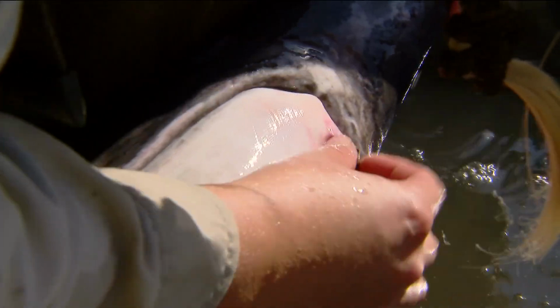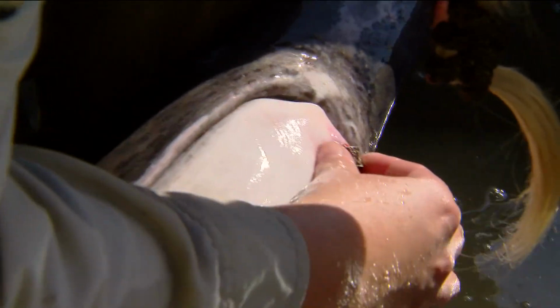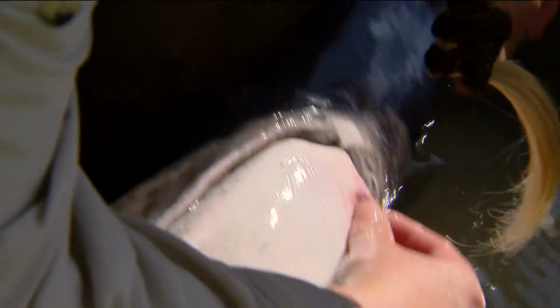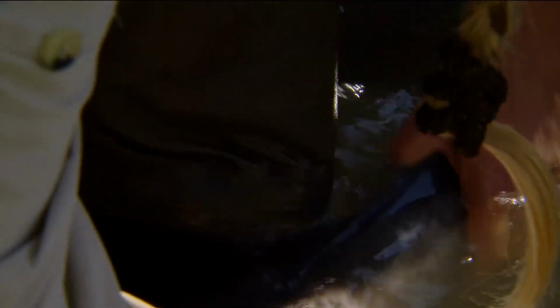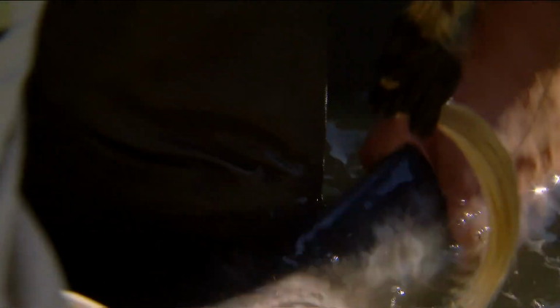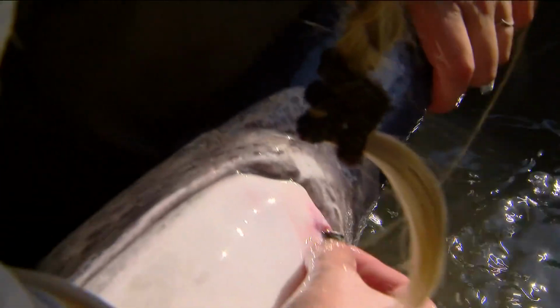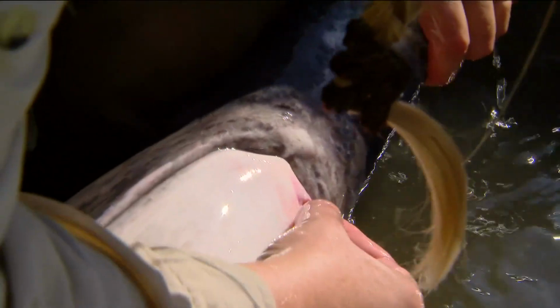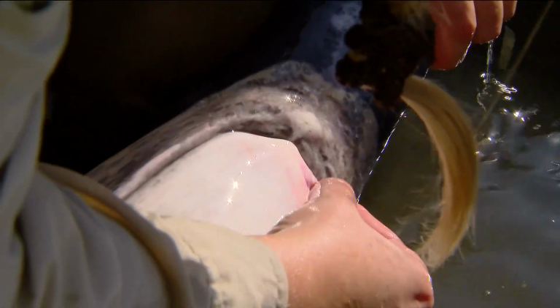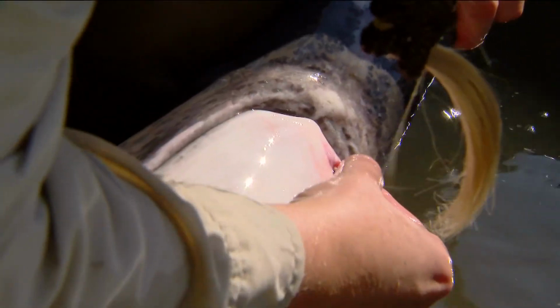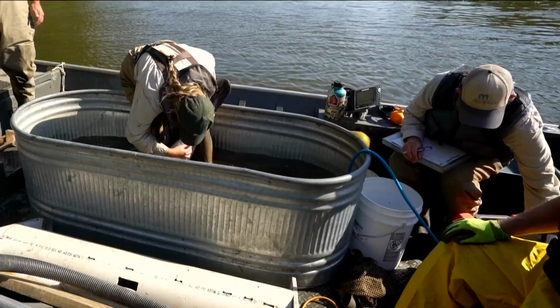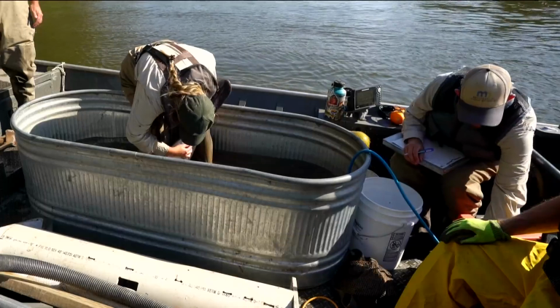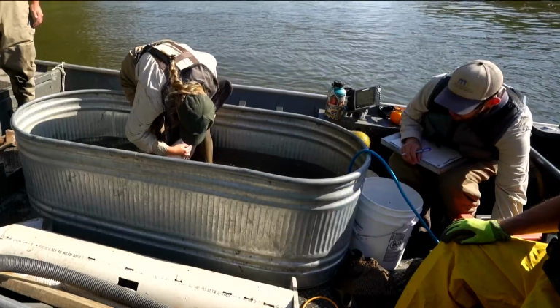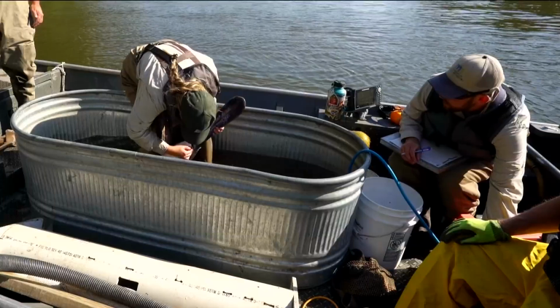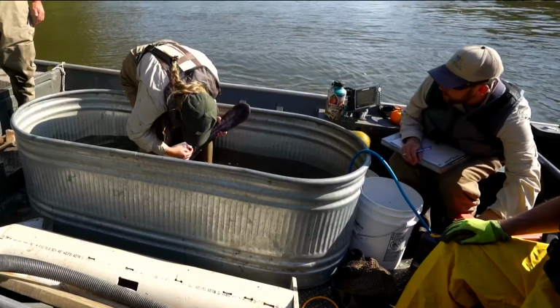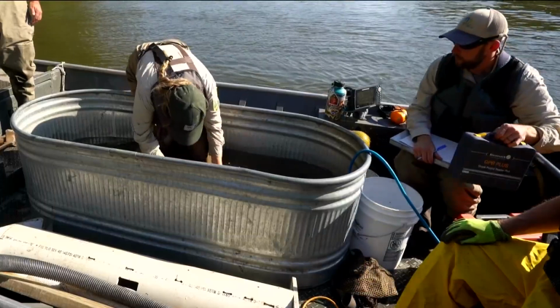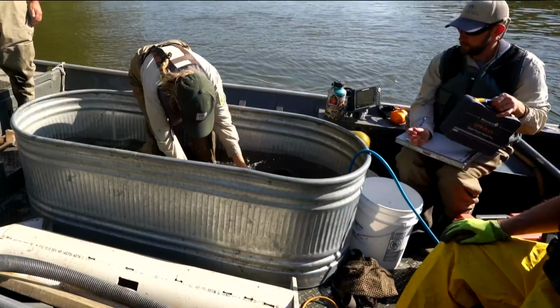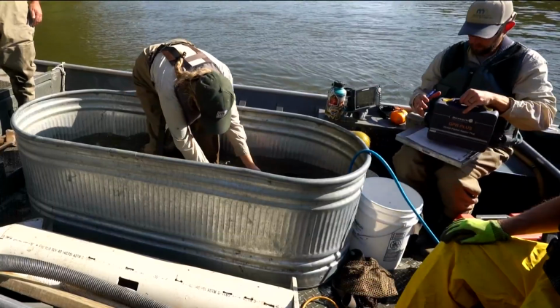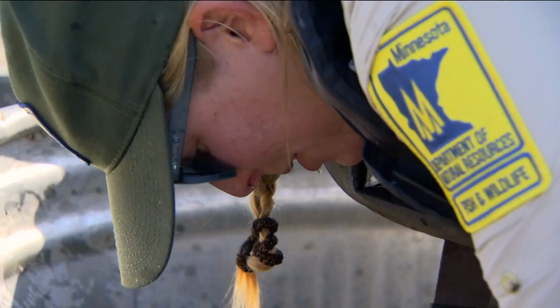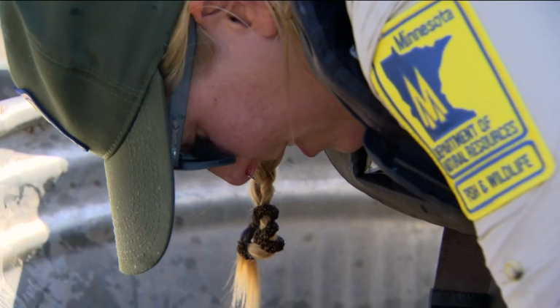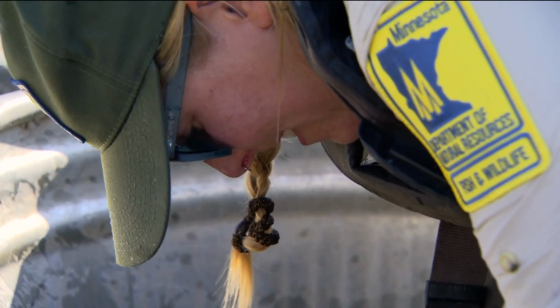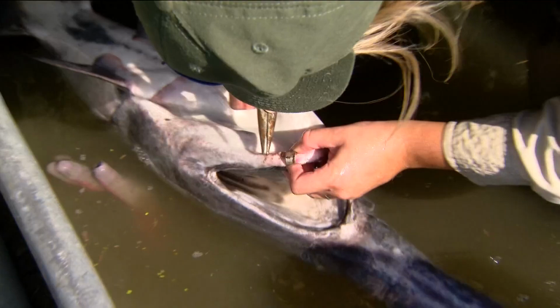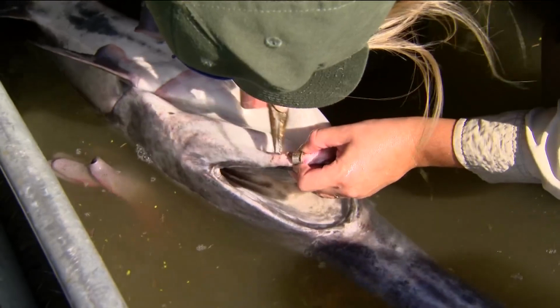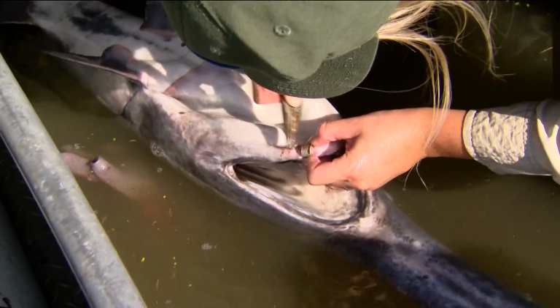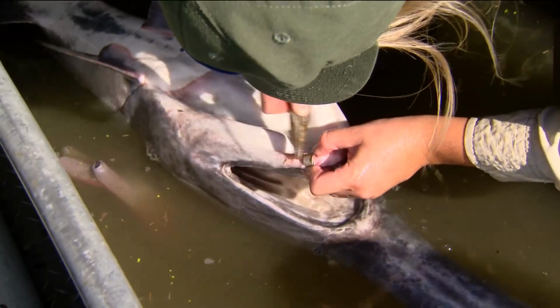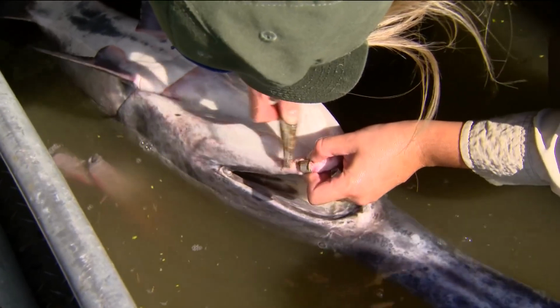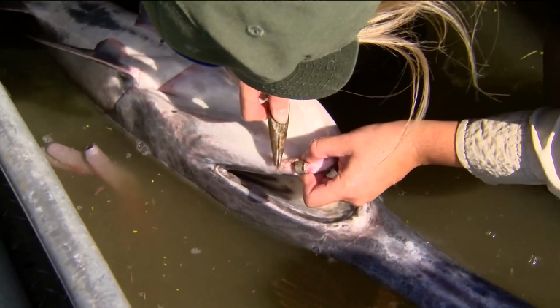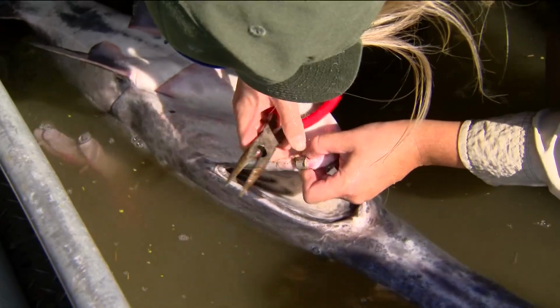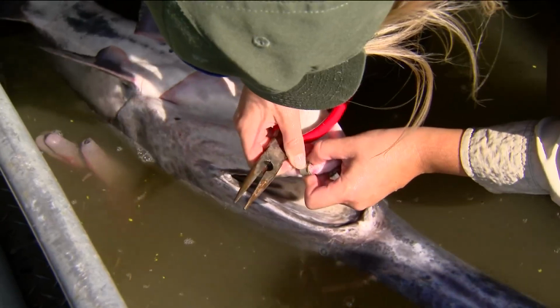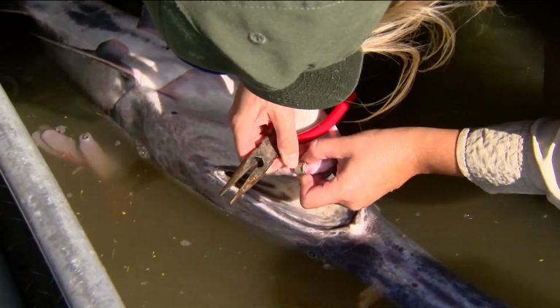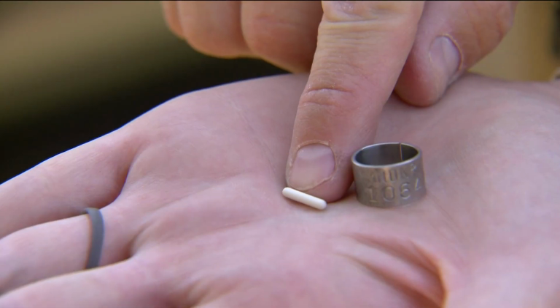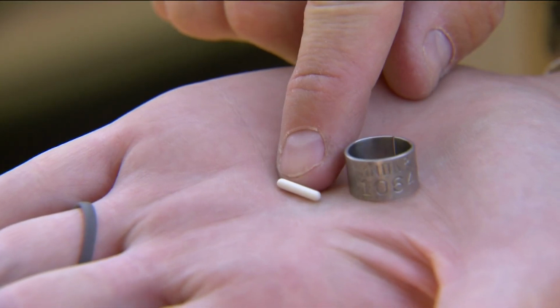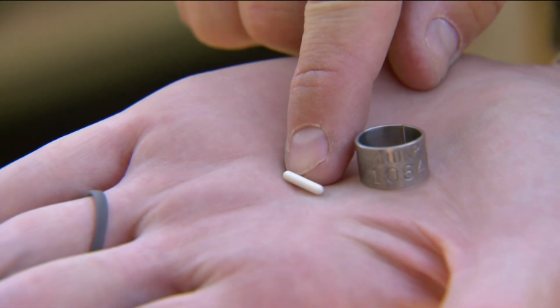Can you get the jaw tag number, Hannah? I can. We've just continued monitoring the population in a variety of ways. We're tagging those paddlefish with jaw tags and integrated transponder tags.